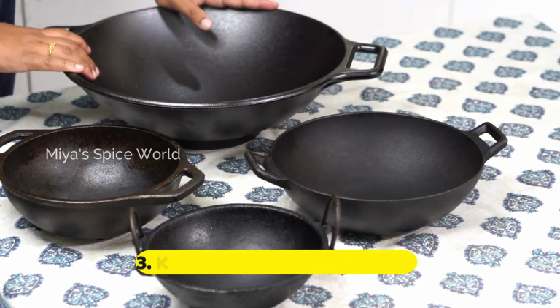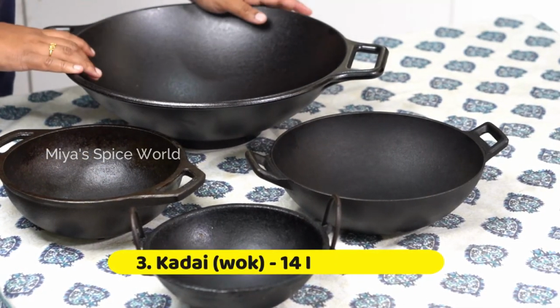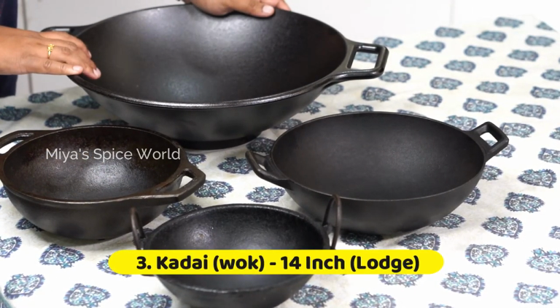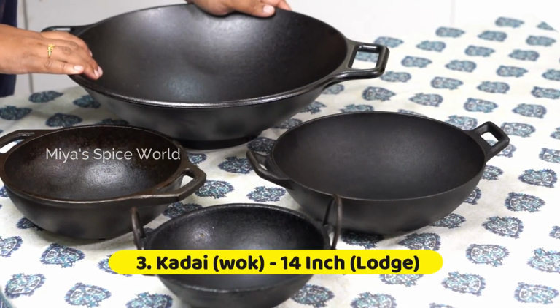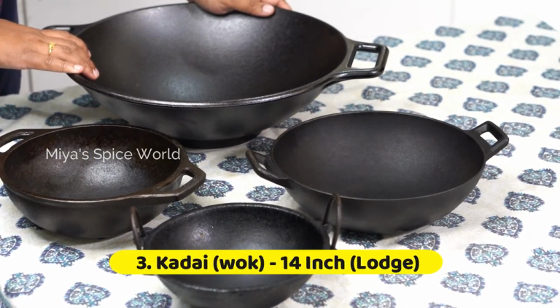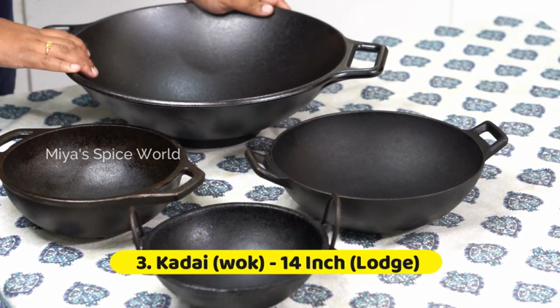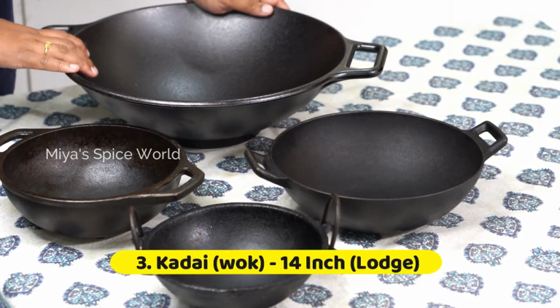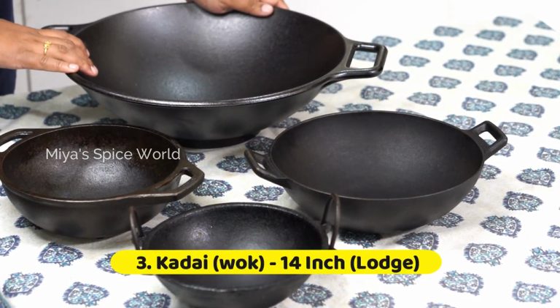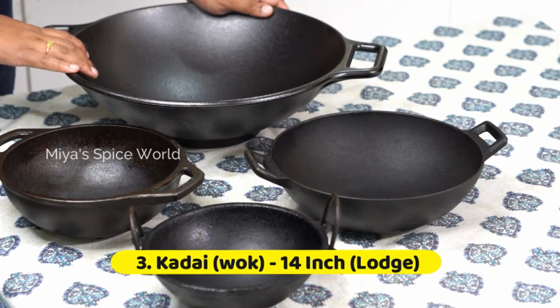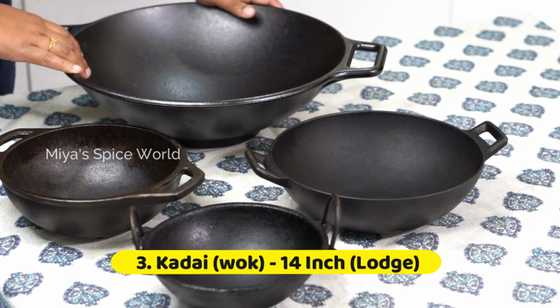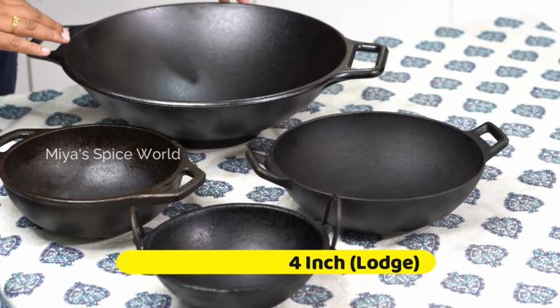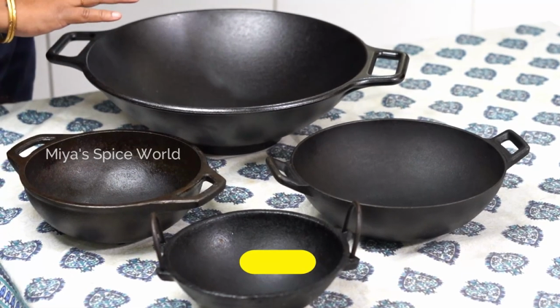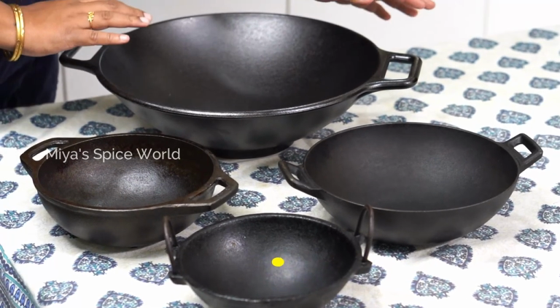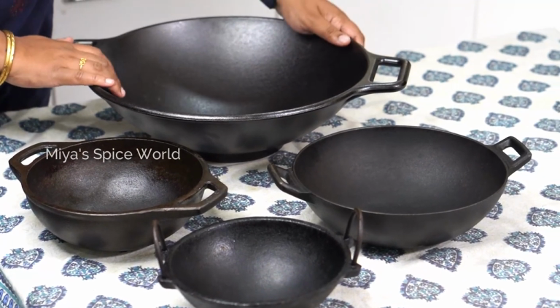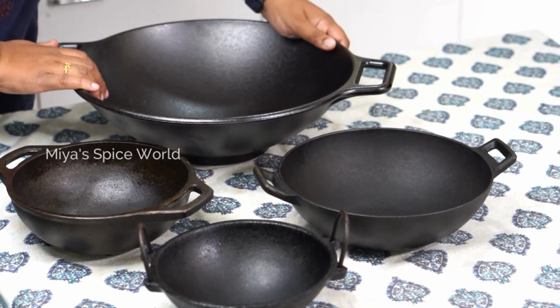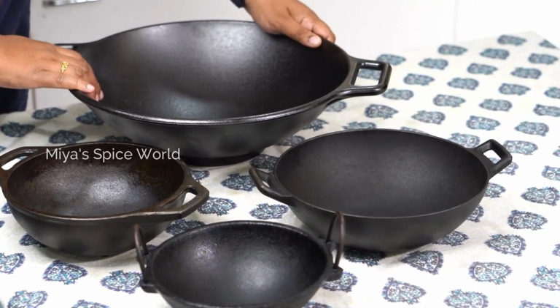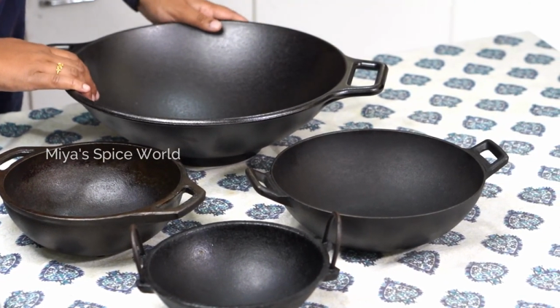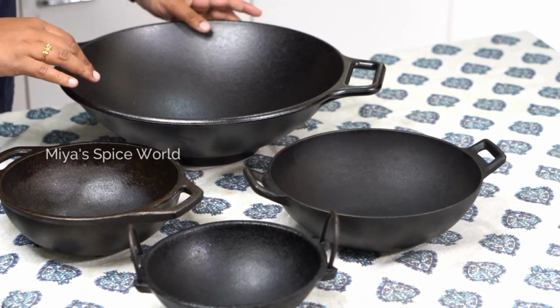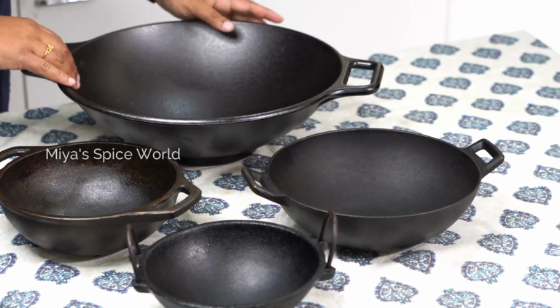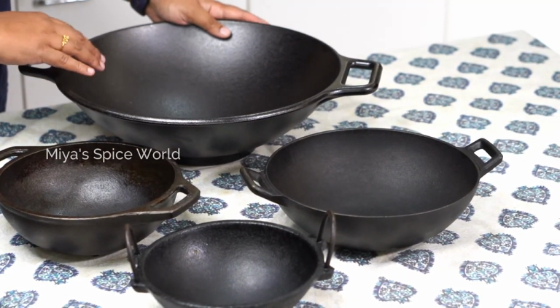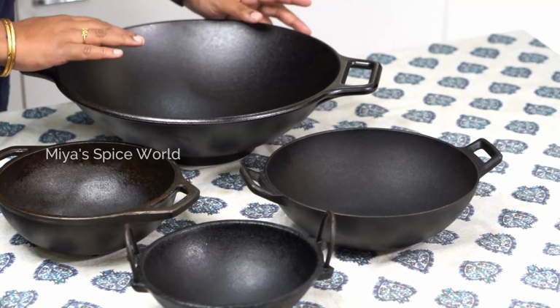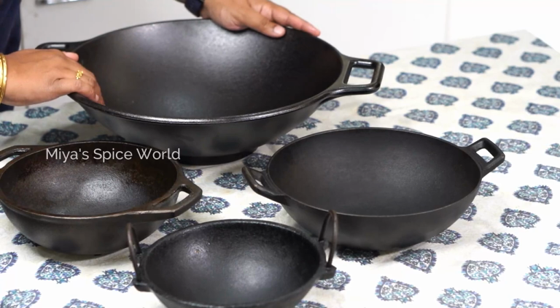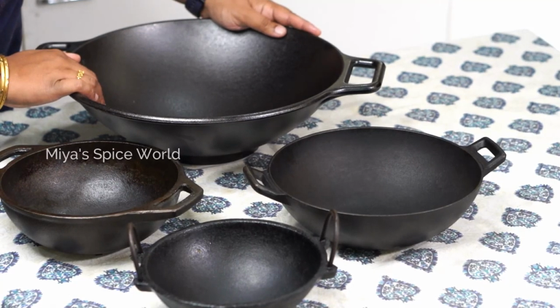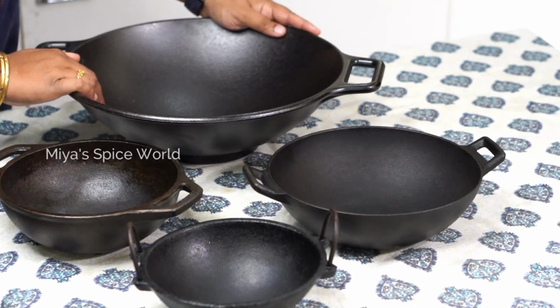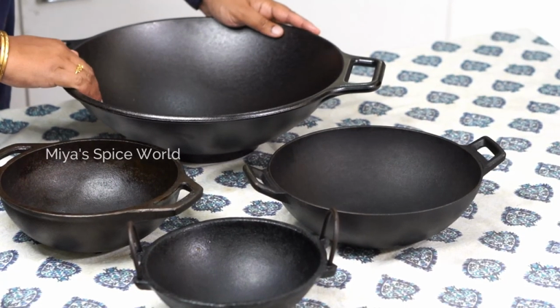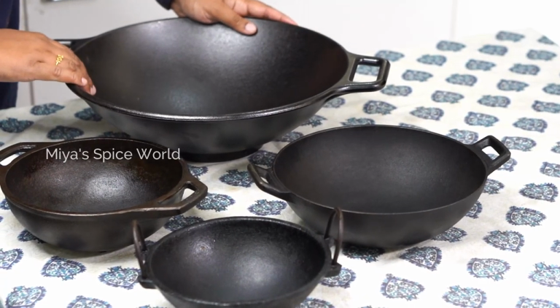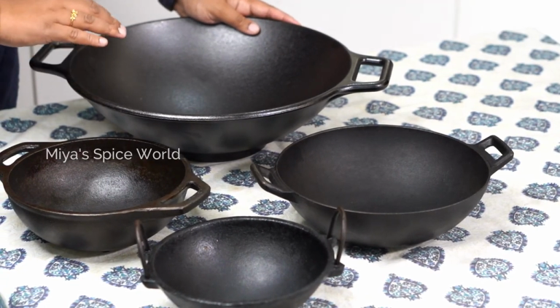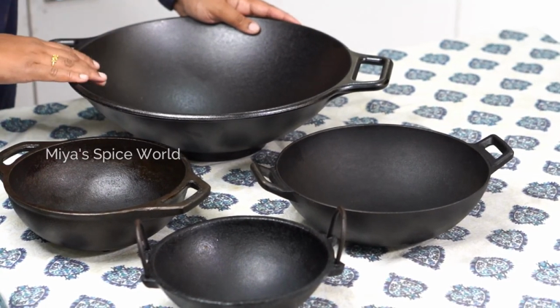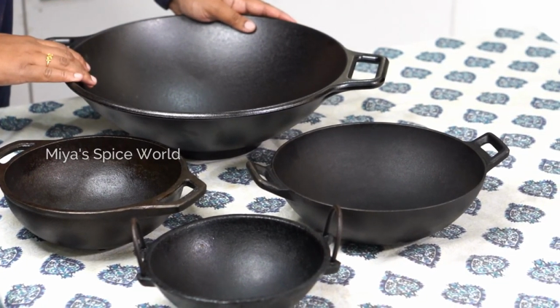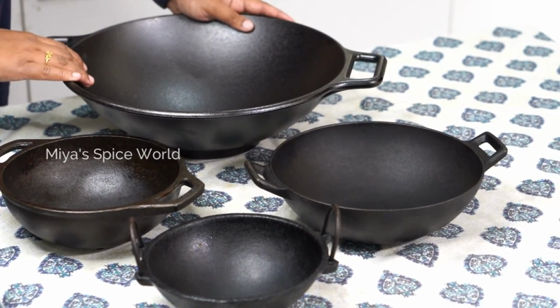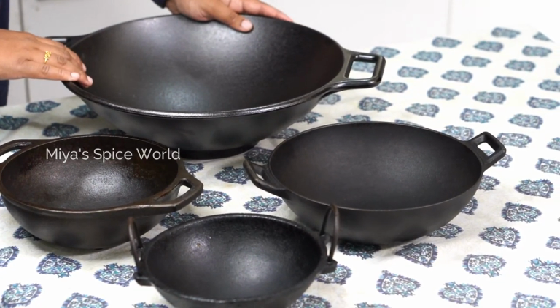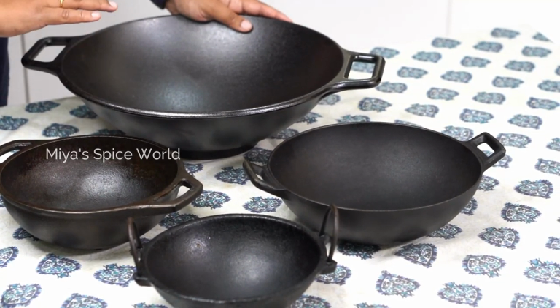This is our new kadai which I purchased from Amazon. I haven't started using this one yet. Though this kadai is pre-seasoned, I will show you how to use it in my next video.